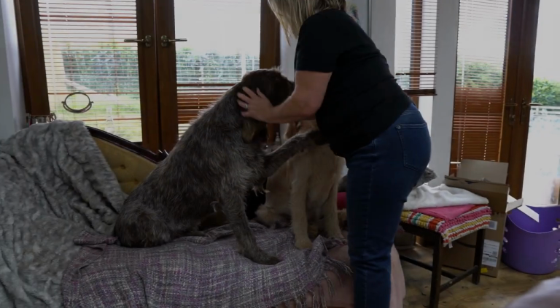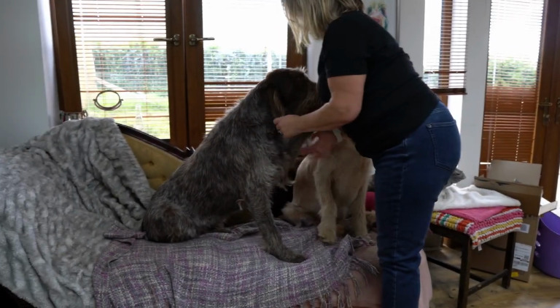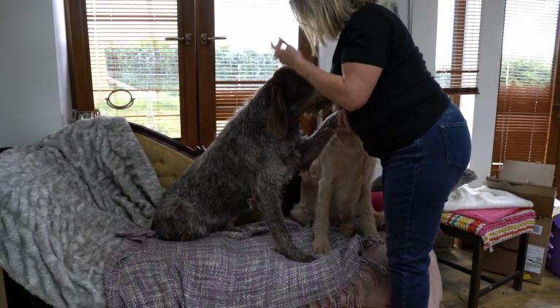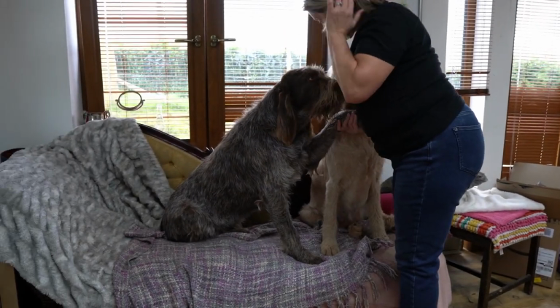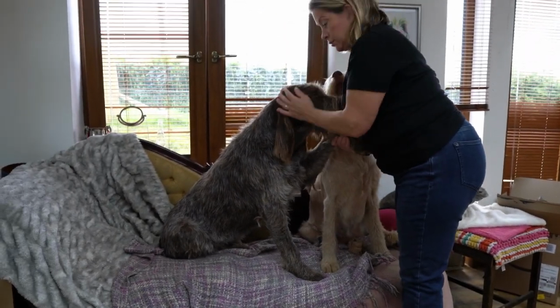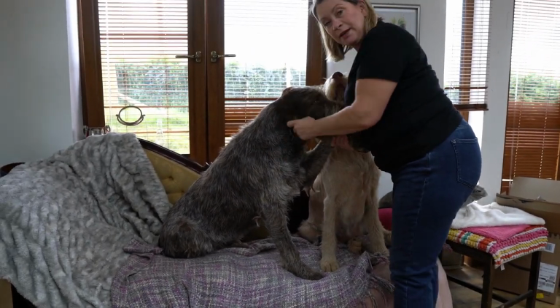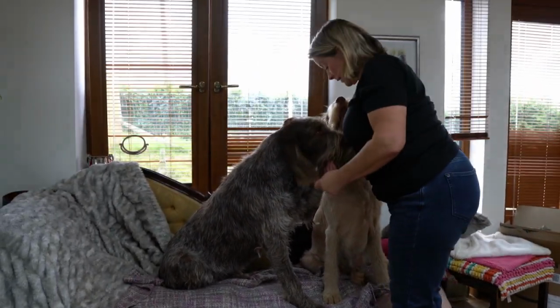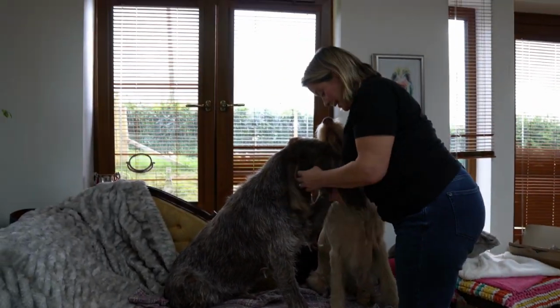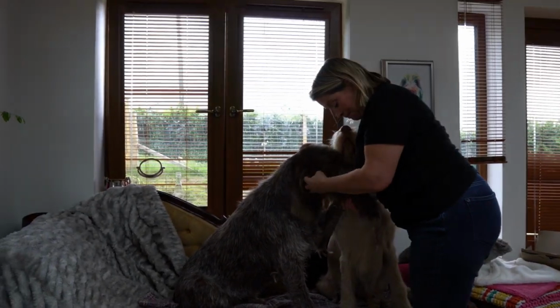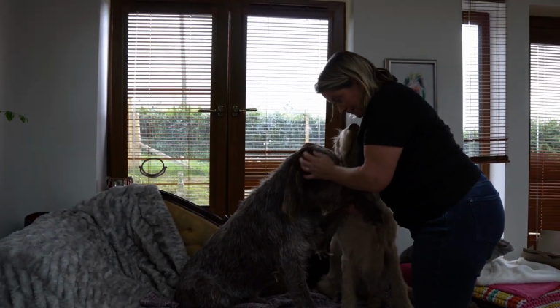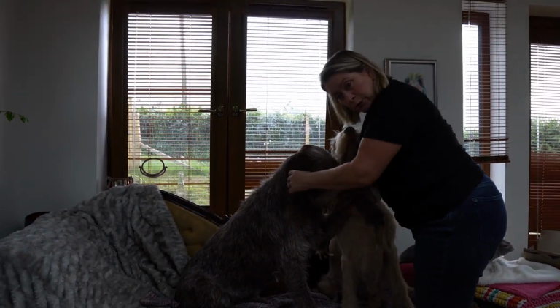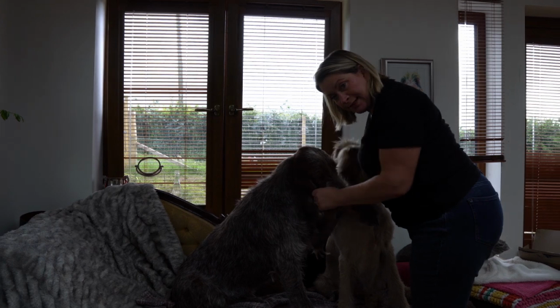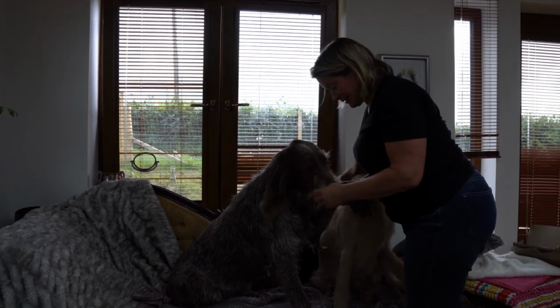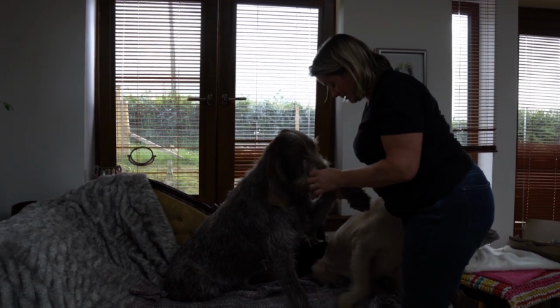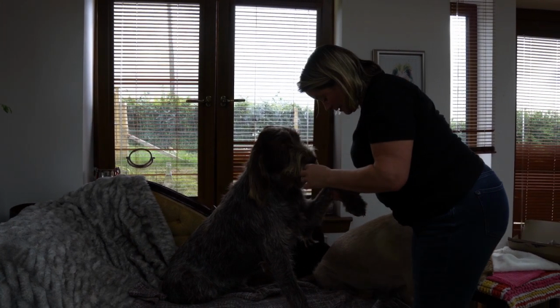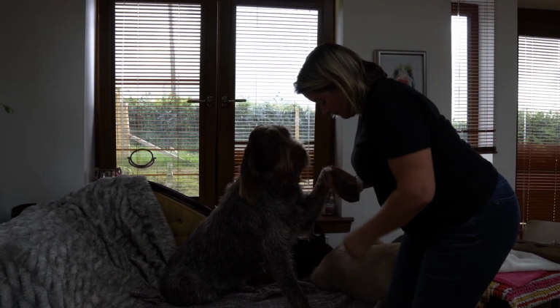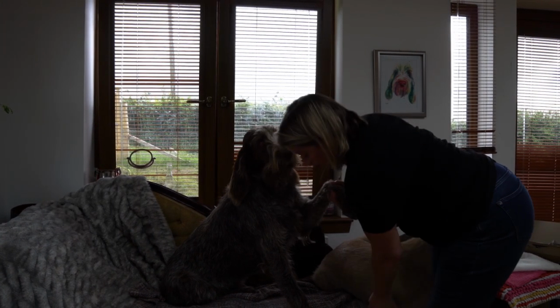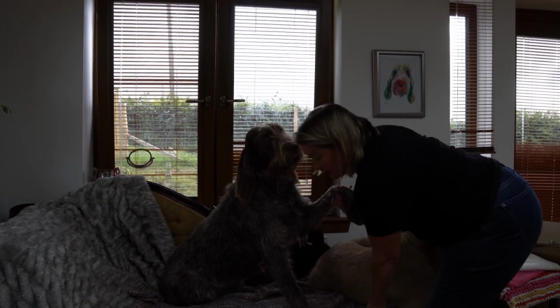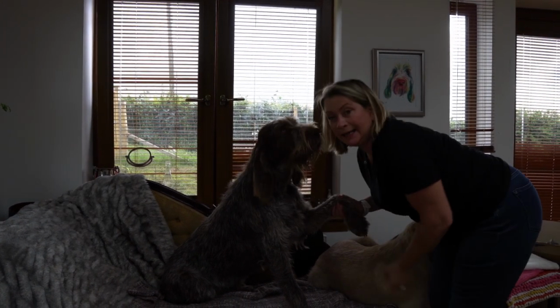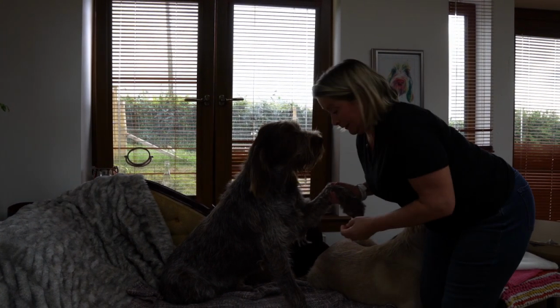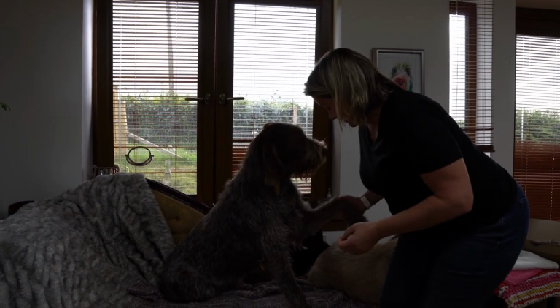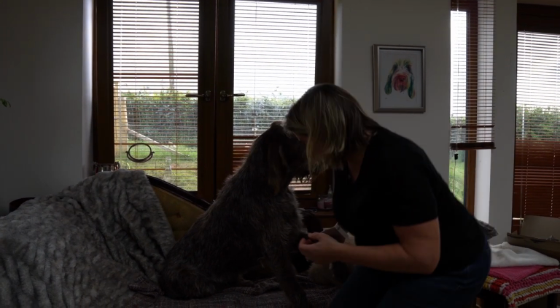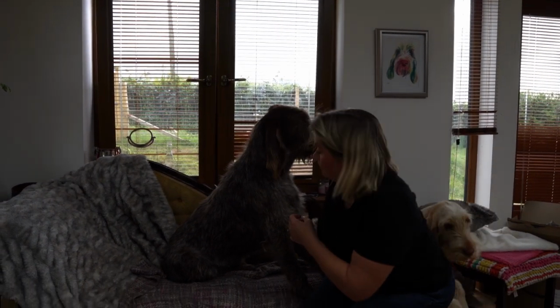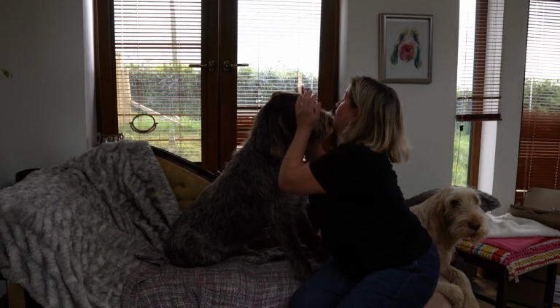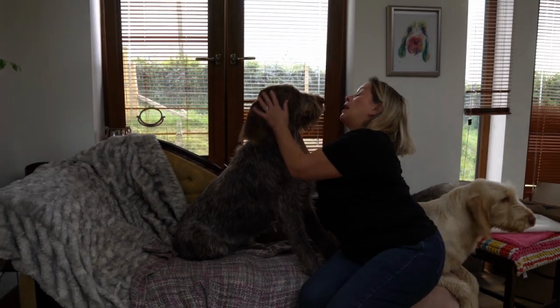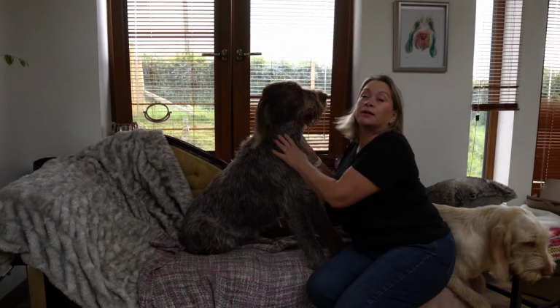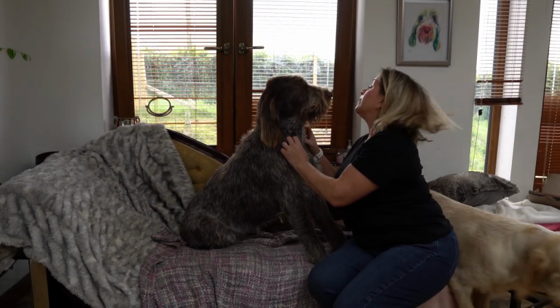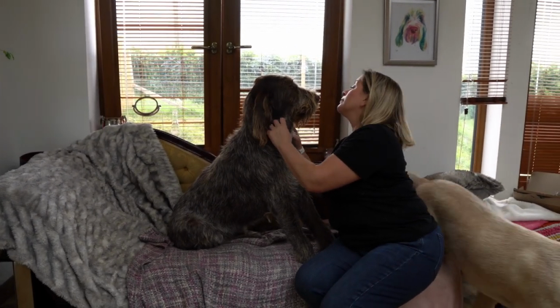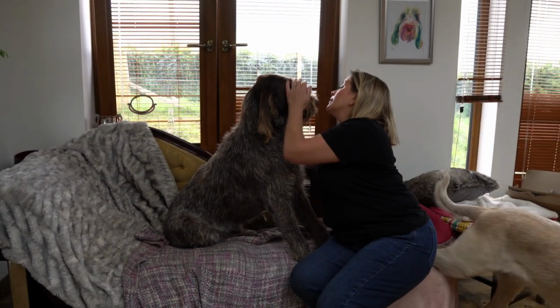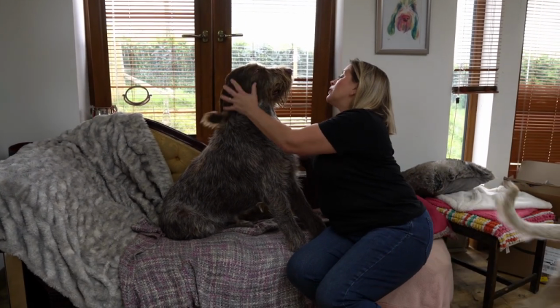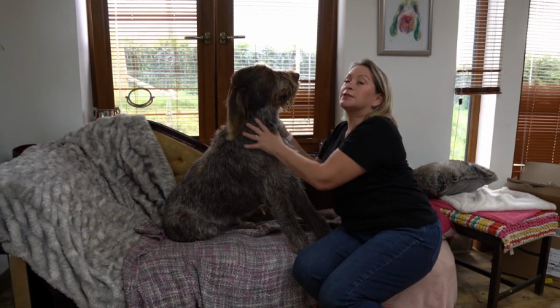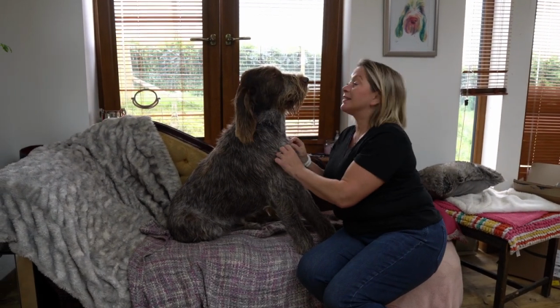We're going to do some hand stripping today, as promised. Mabel and Gable are my willing models for today.